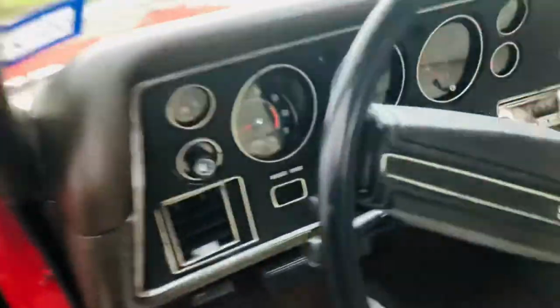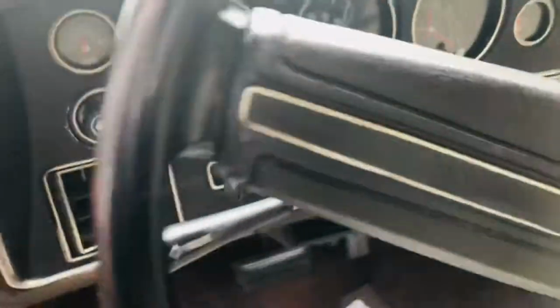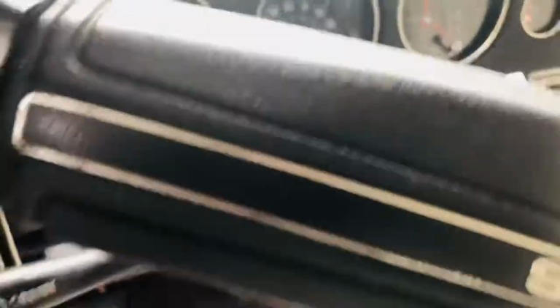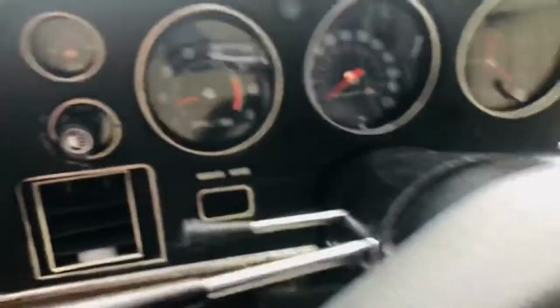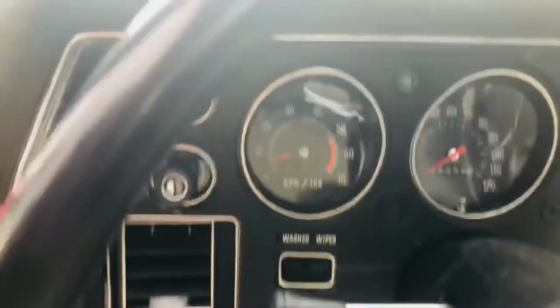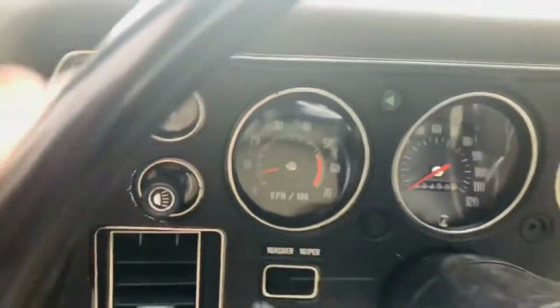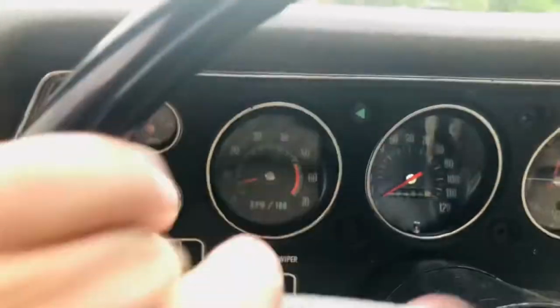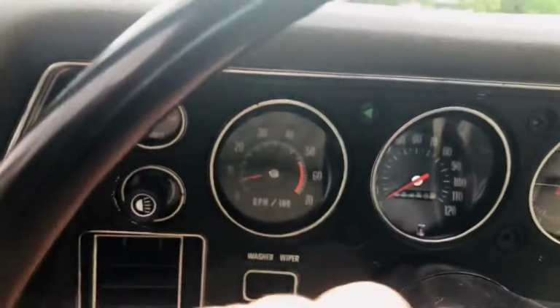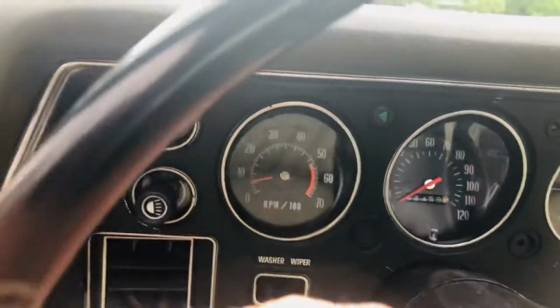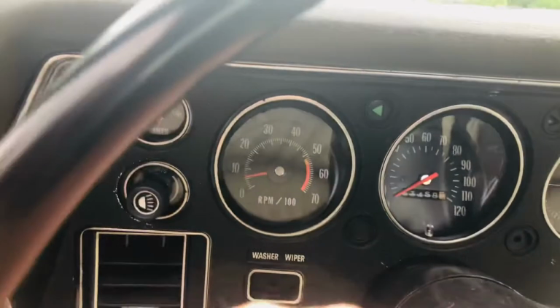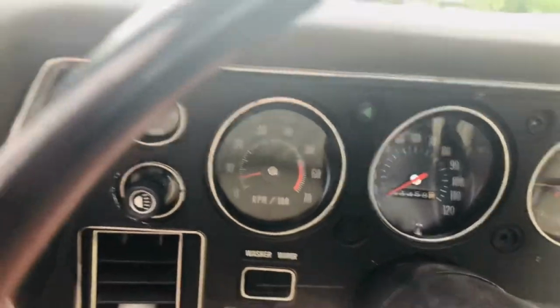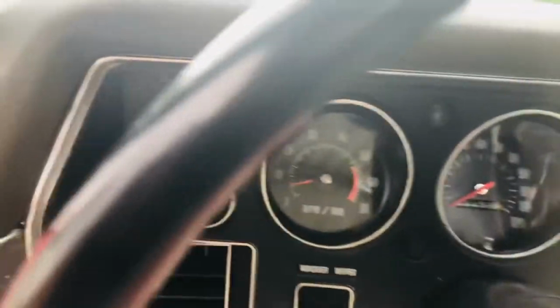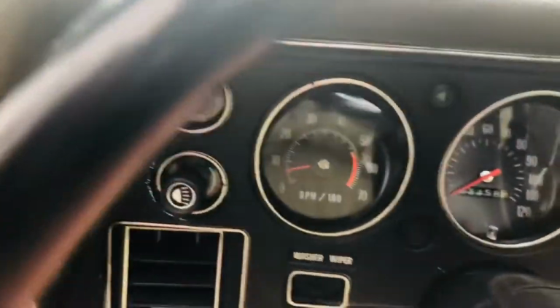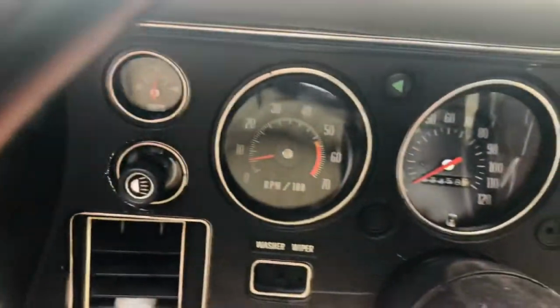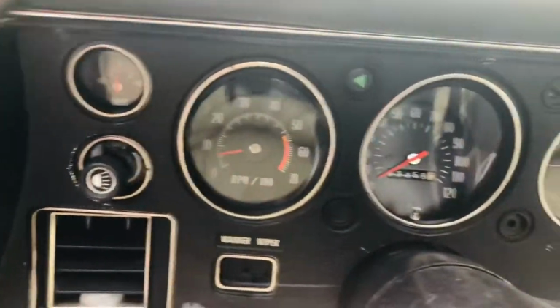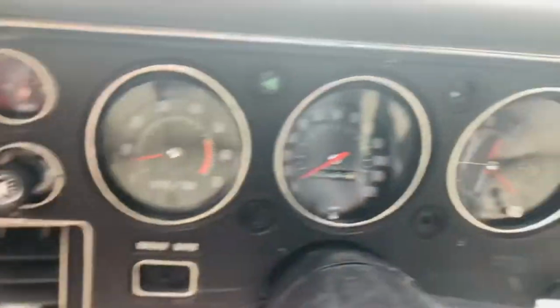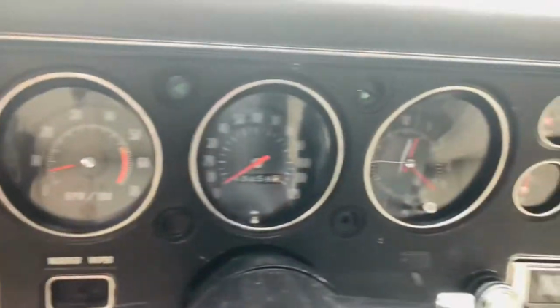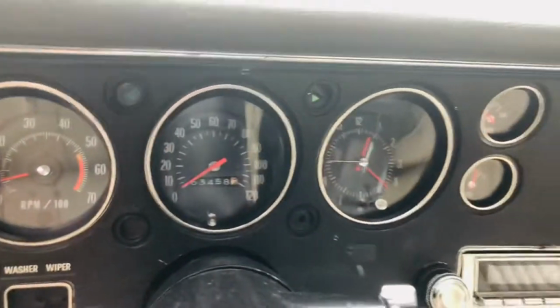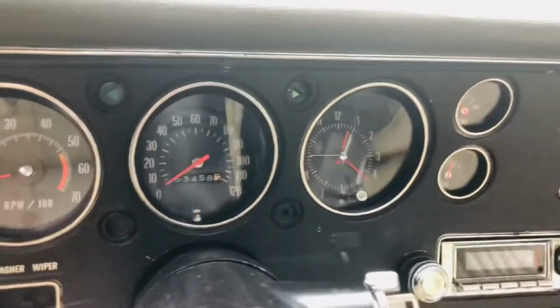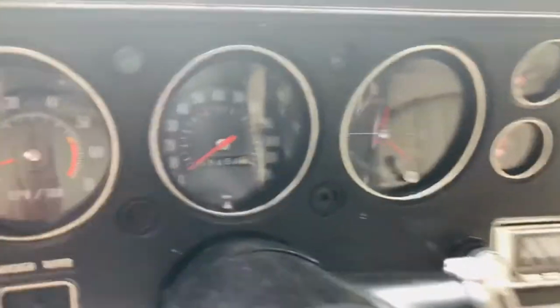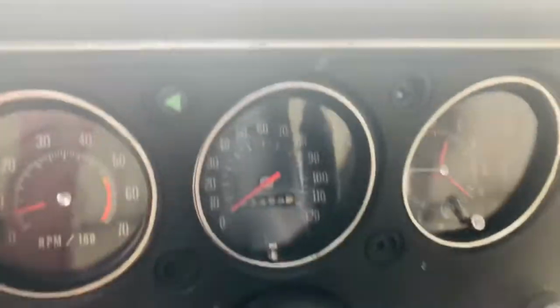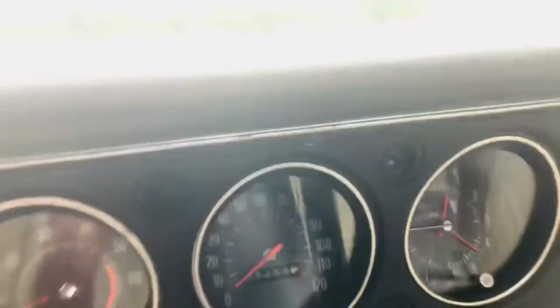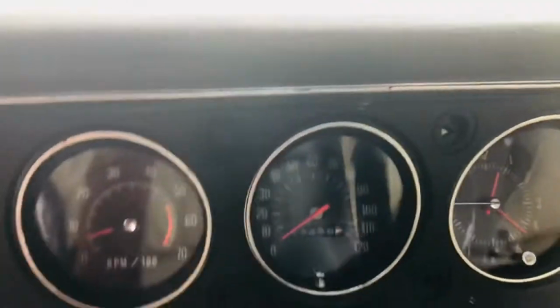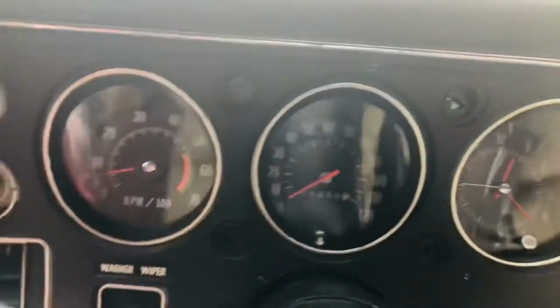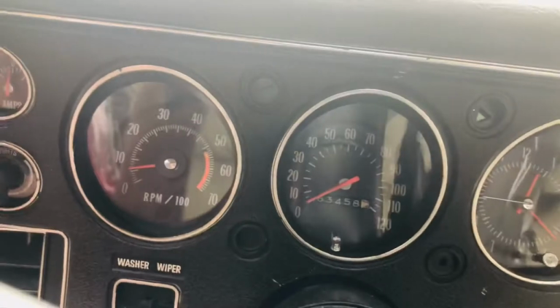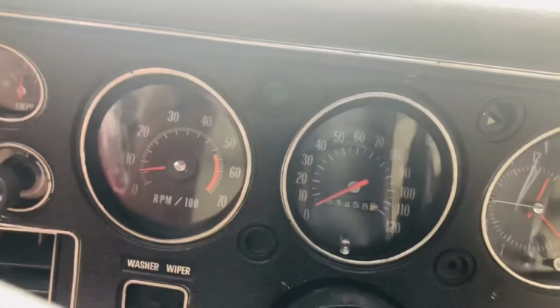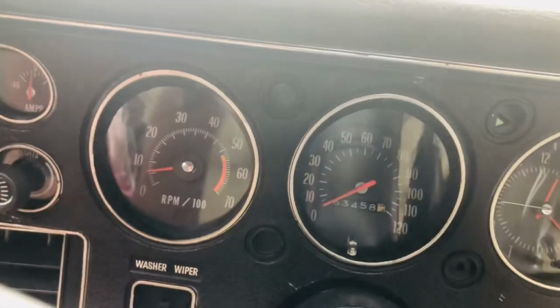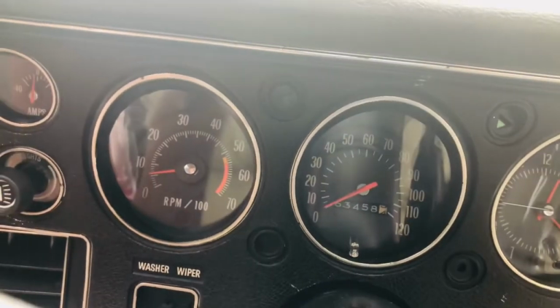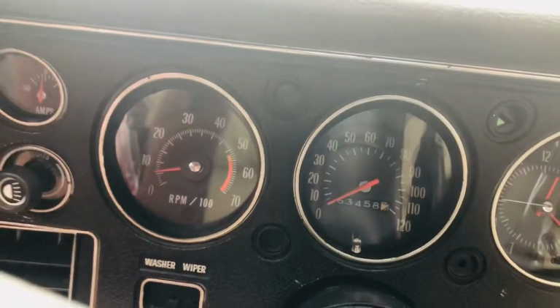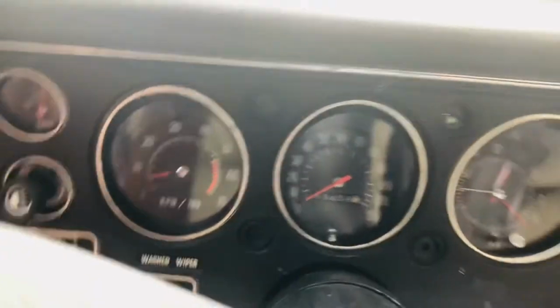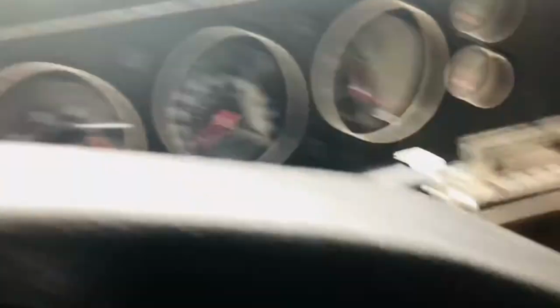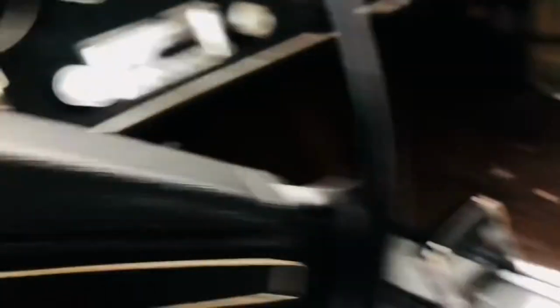Factory tach engages. Works great. Showing 63,458 miles.